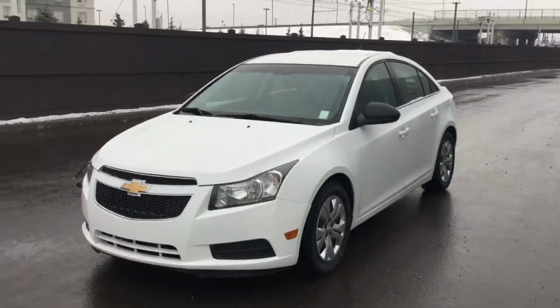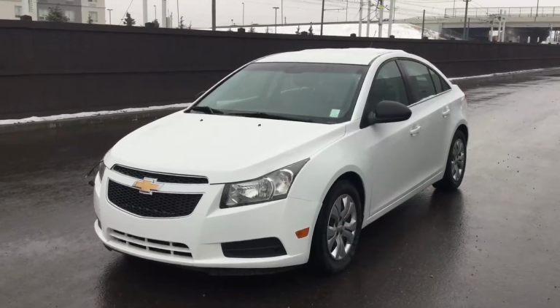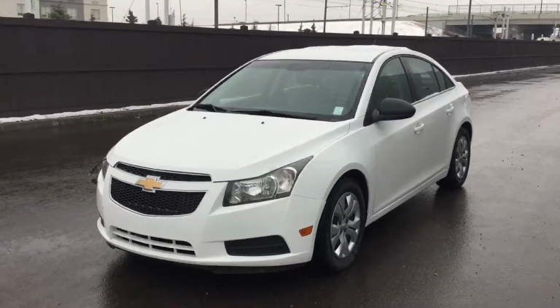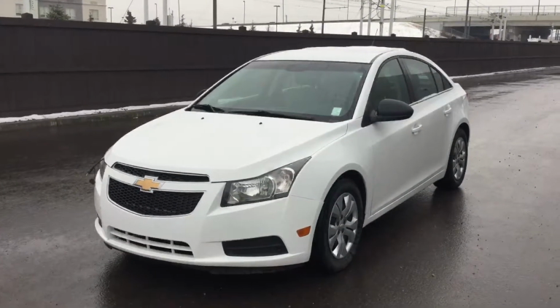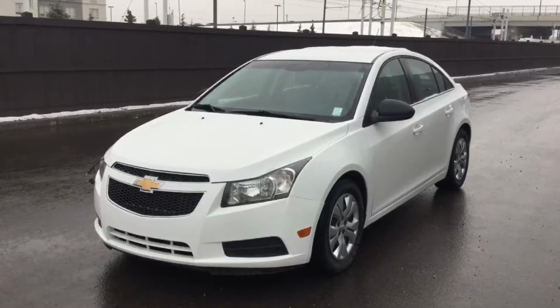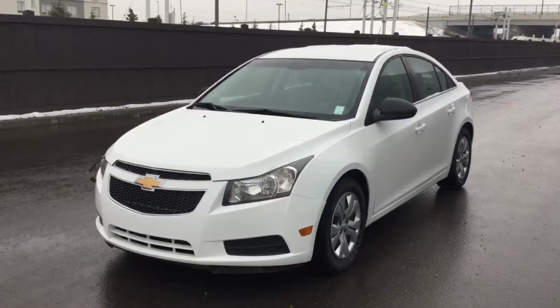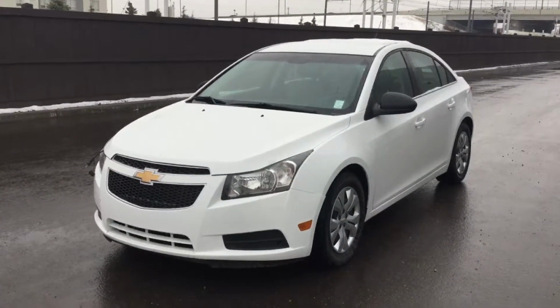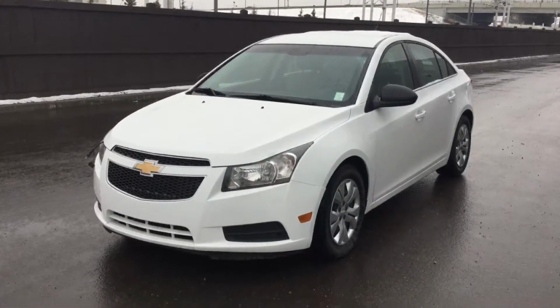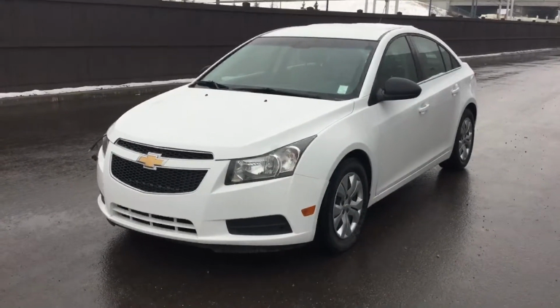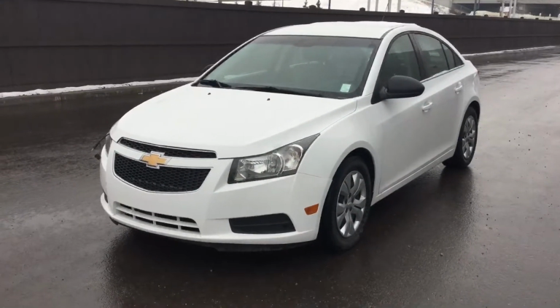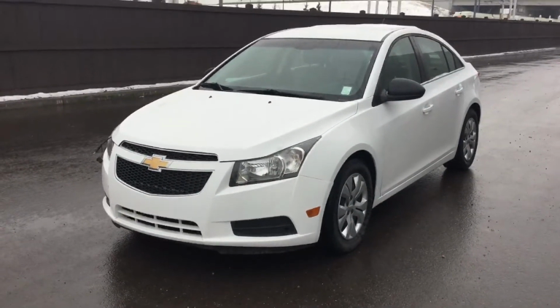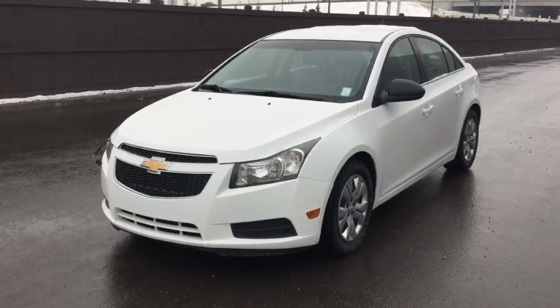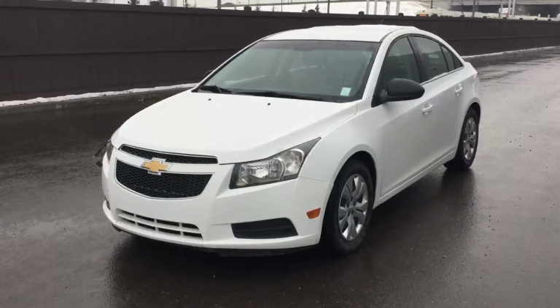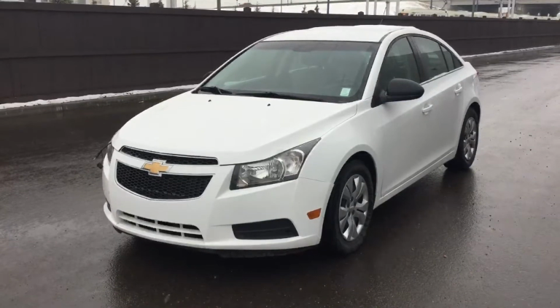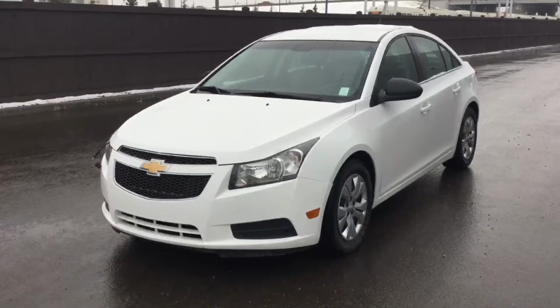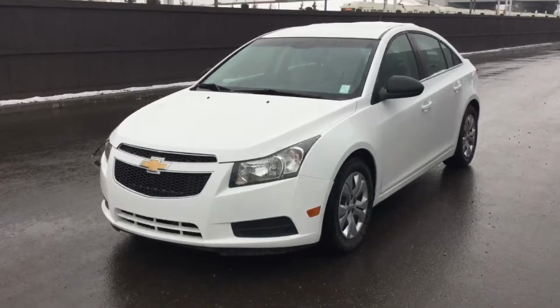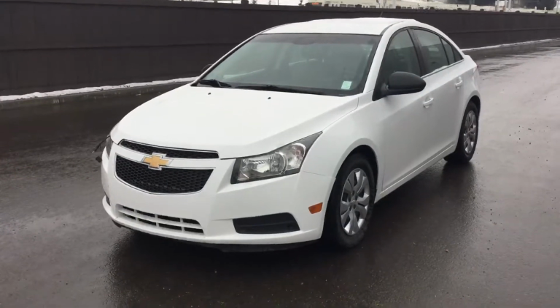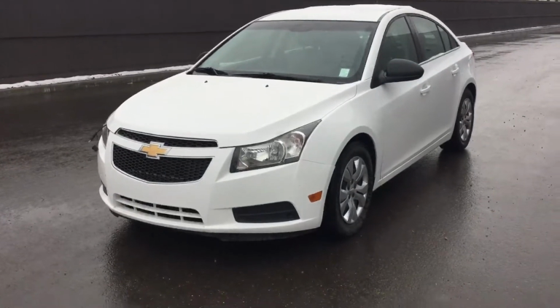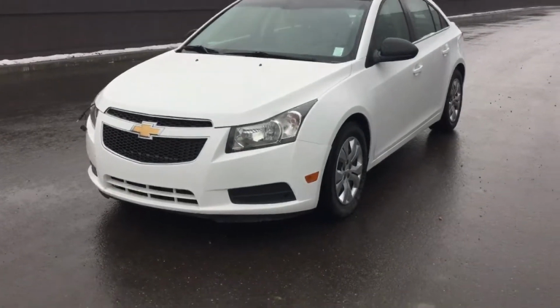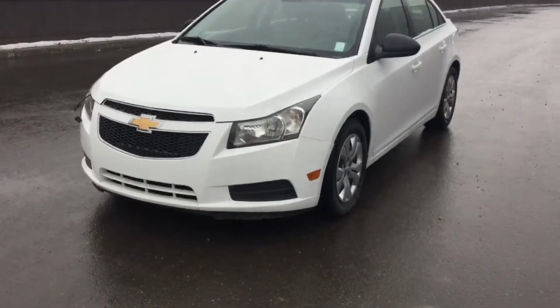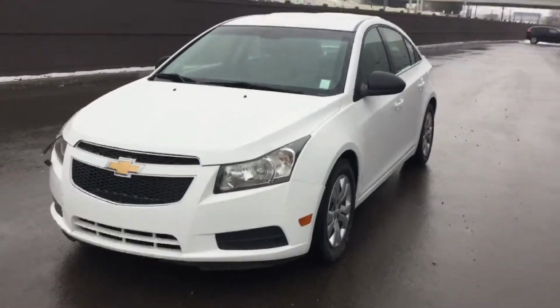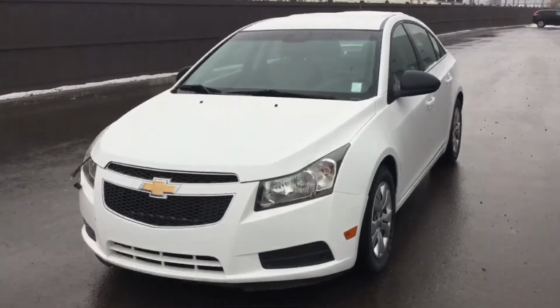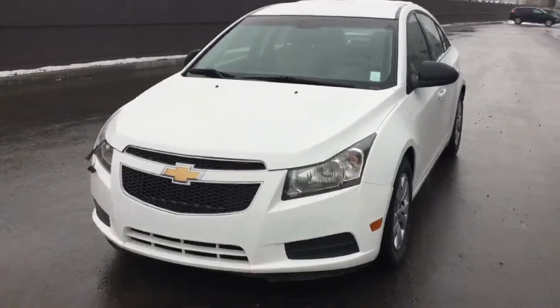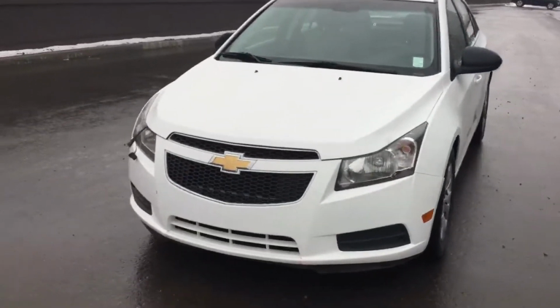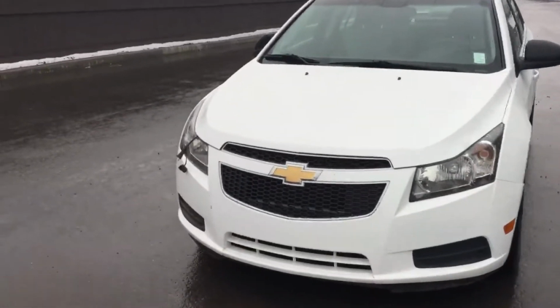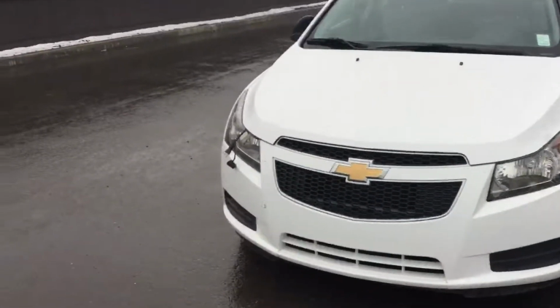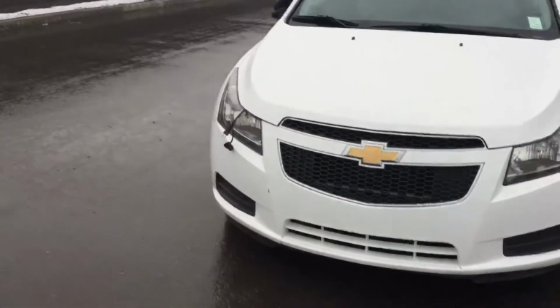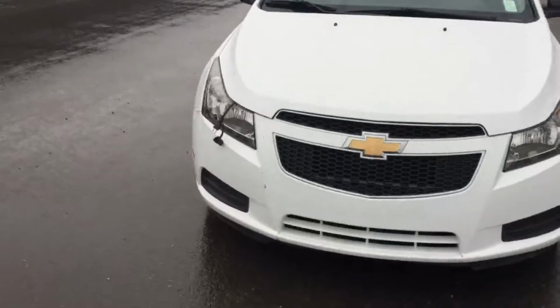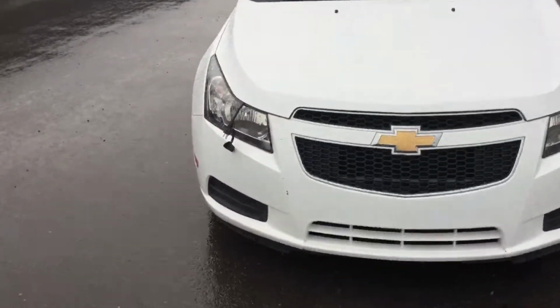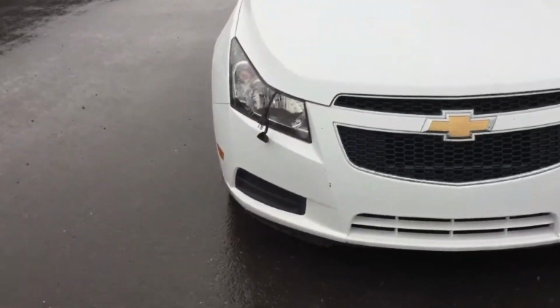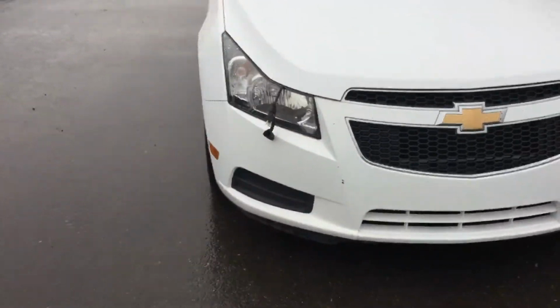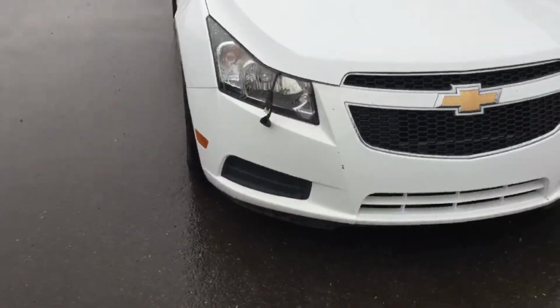Hey, what's up? It's Ray with River City Hyundai. I just wanted to show you a quick little walk-around video on our 2012 Chevy Cruze. As you can see, it's in really good shape.